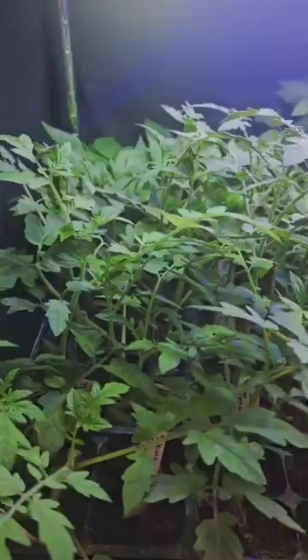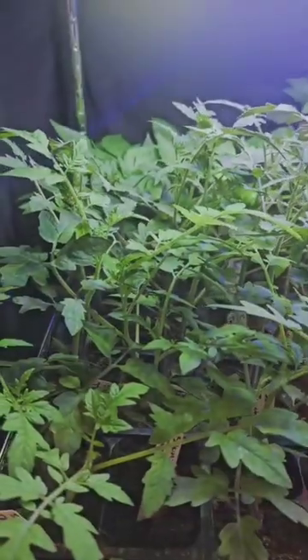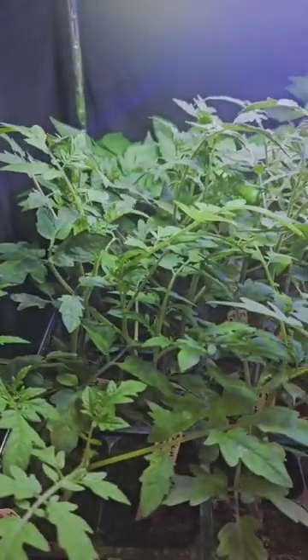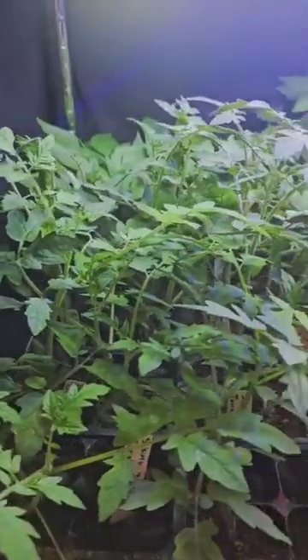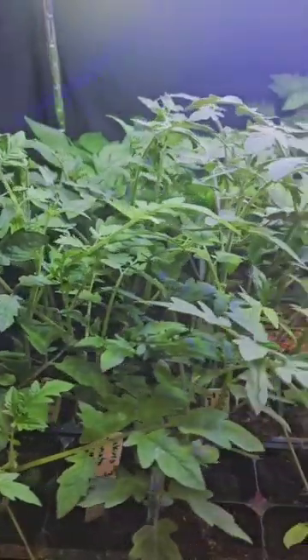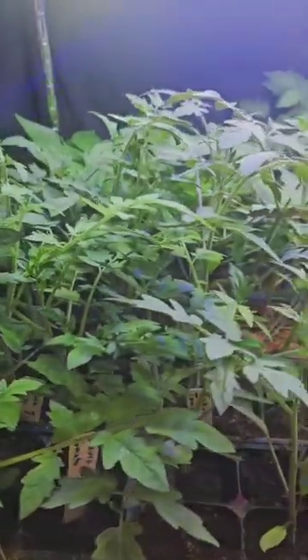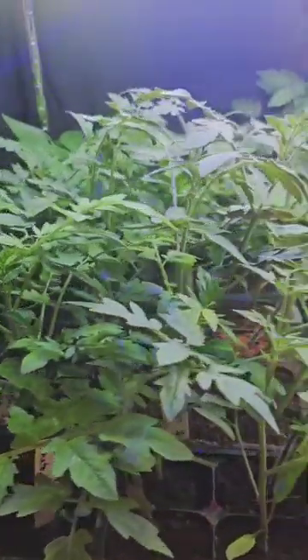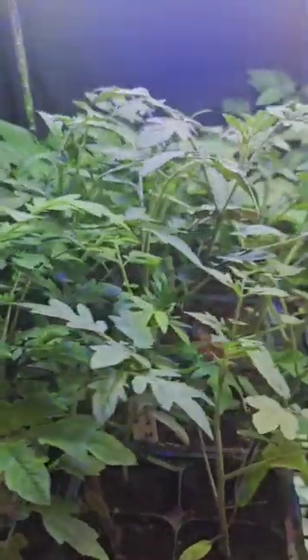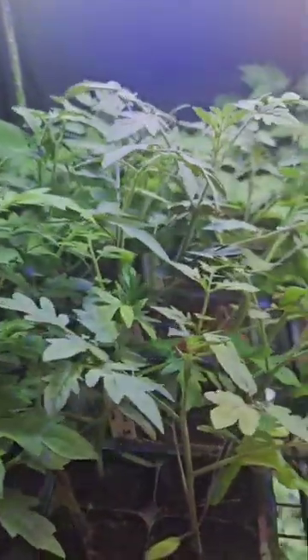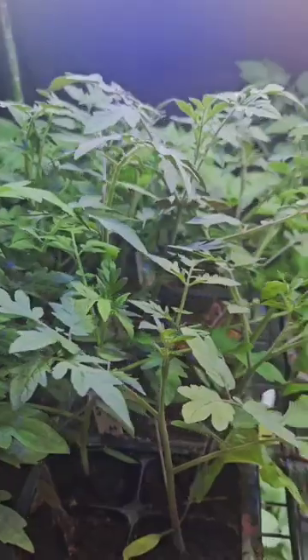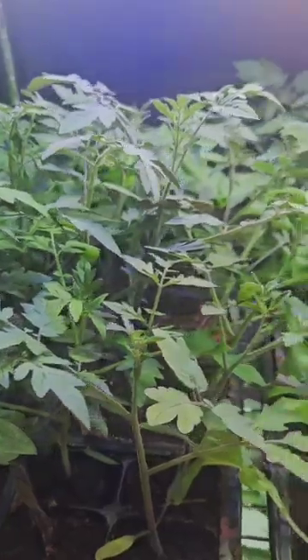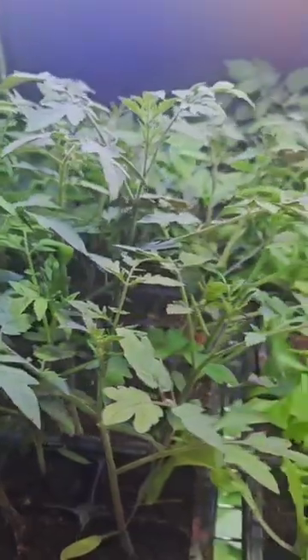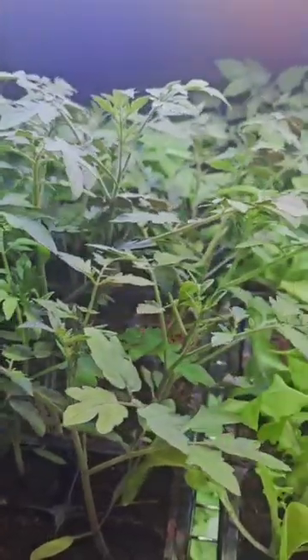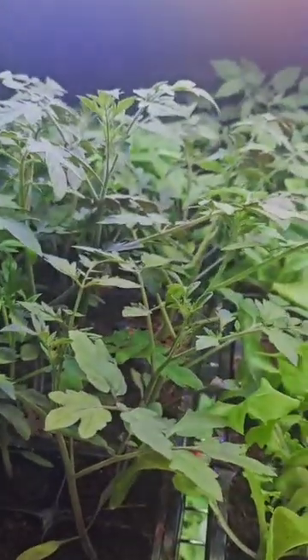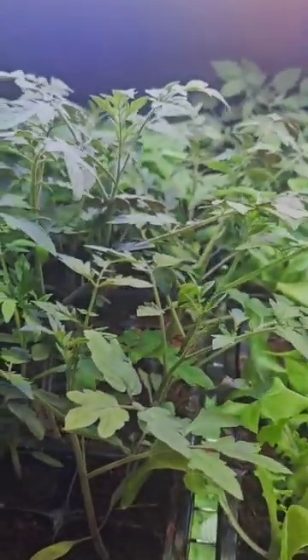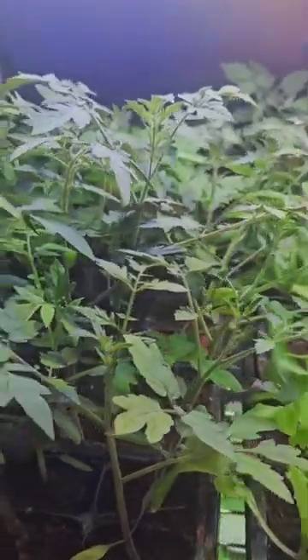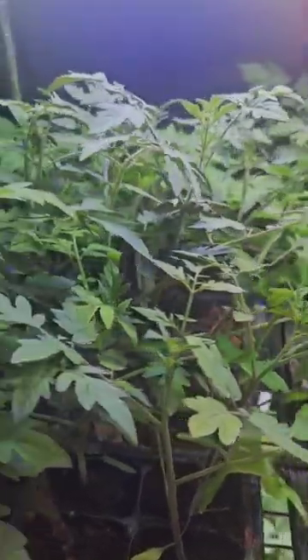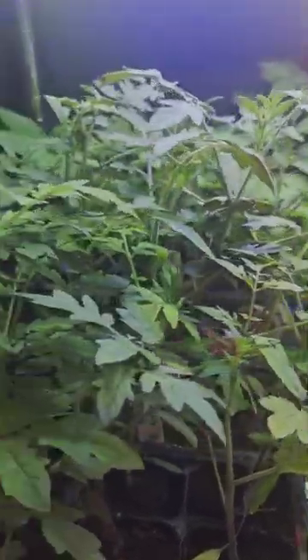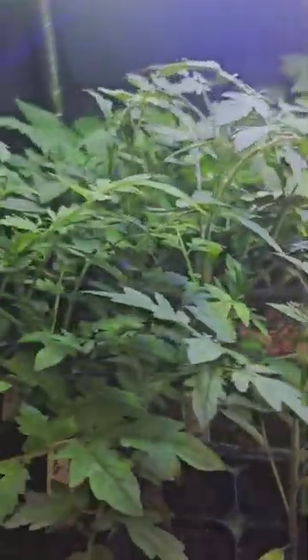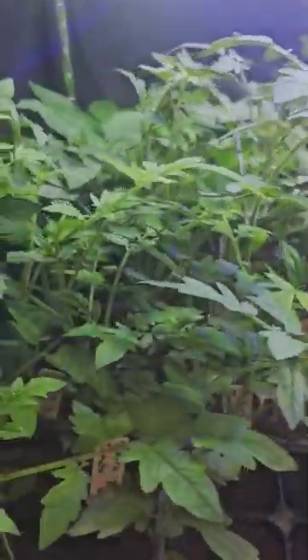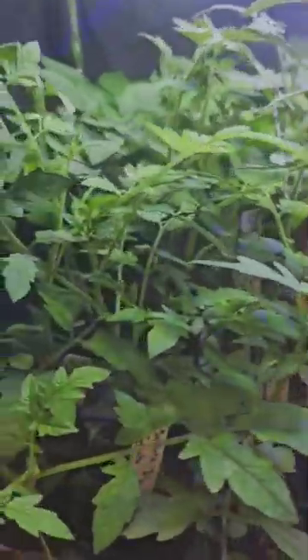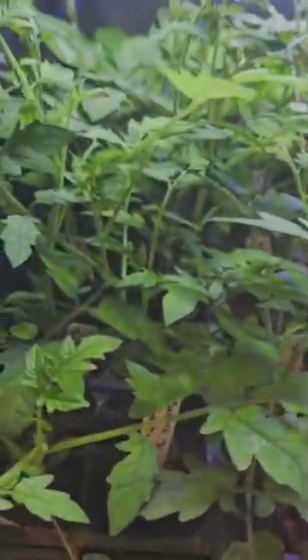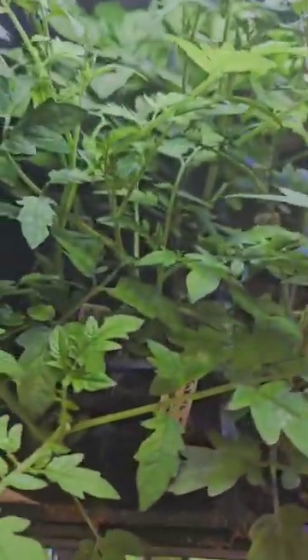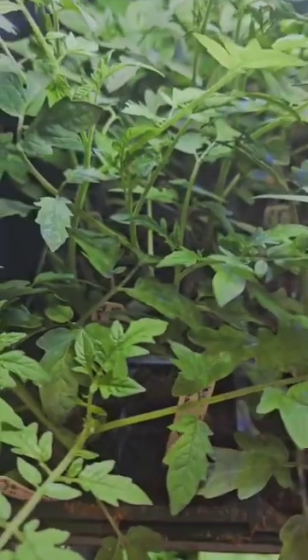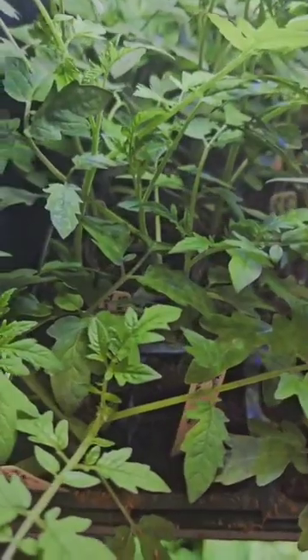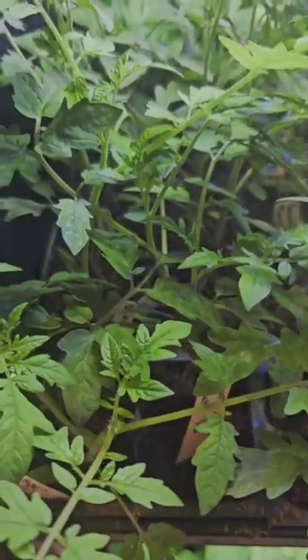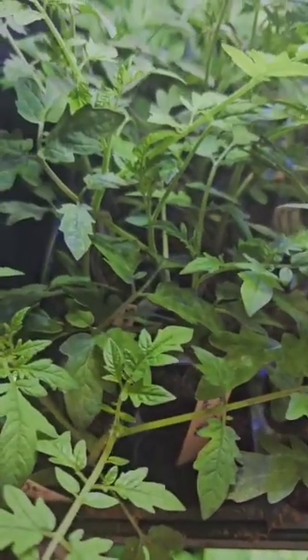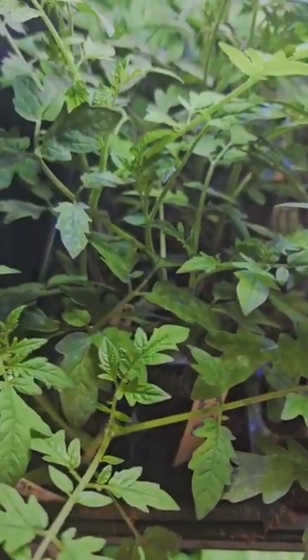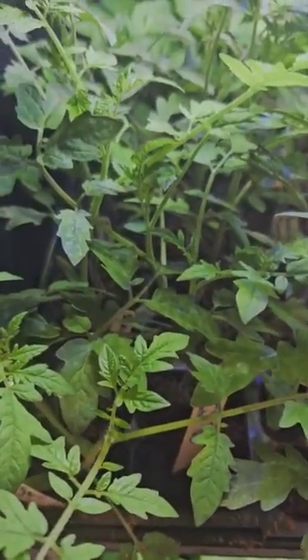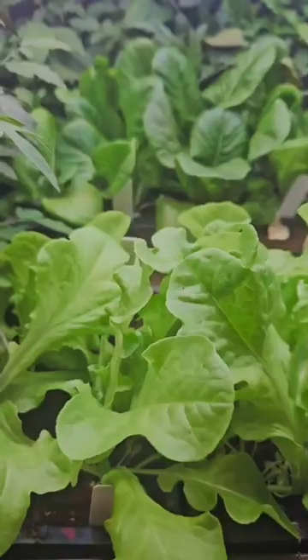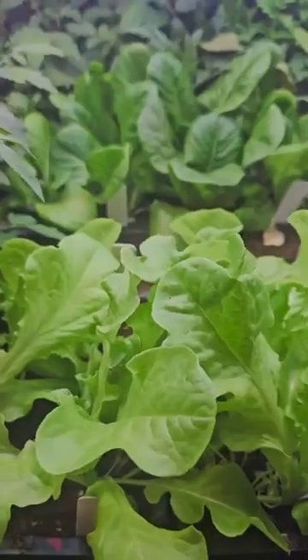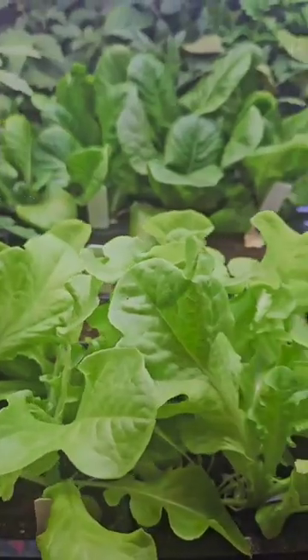Okay guys, look how the tomato plants grow very big. See, this is the lettuce.